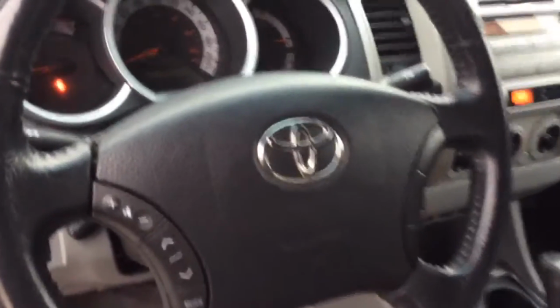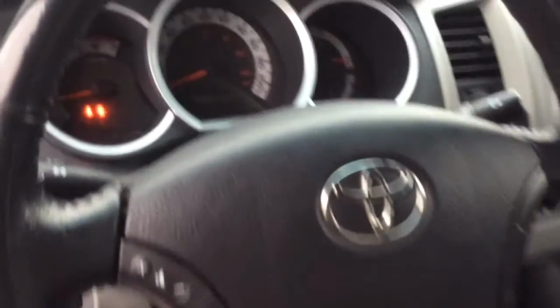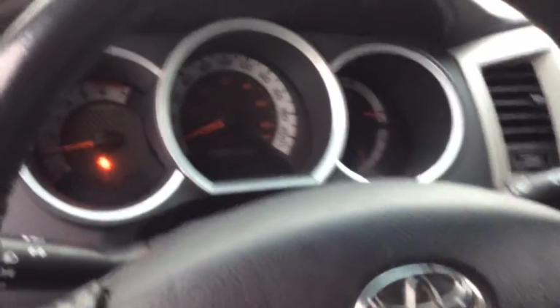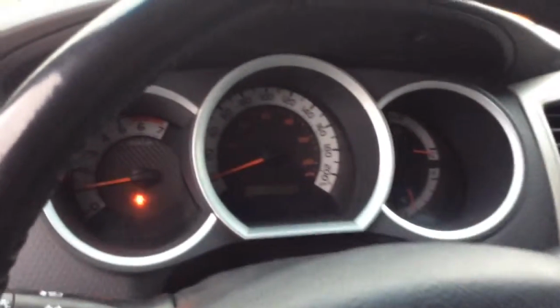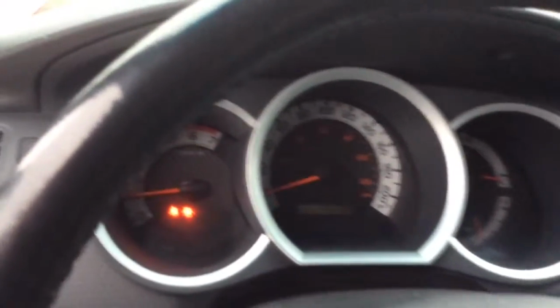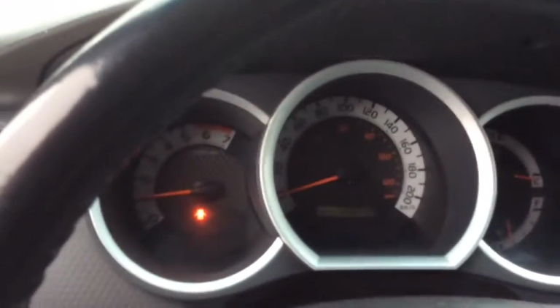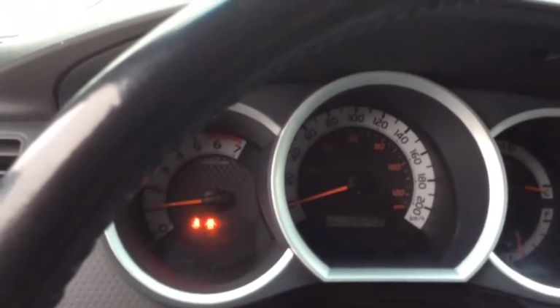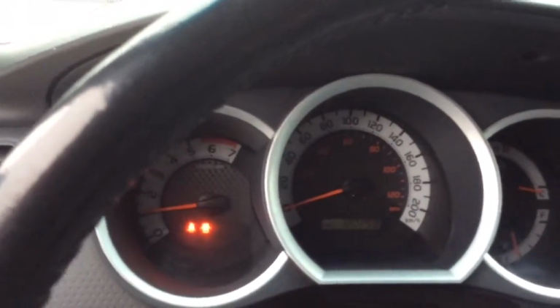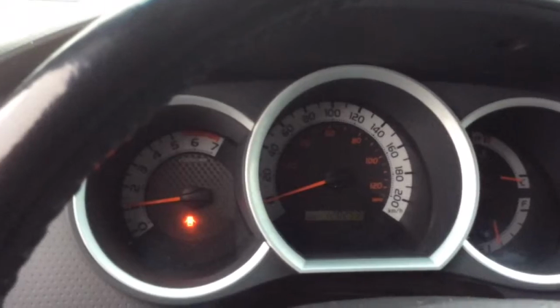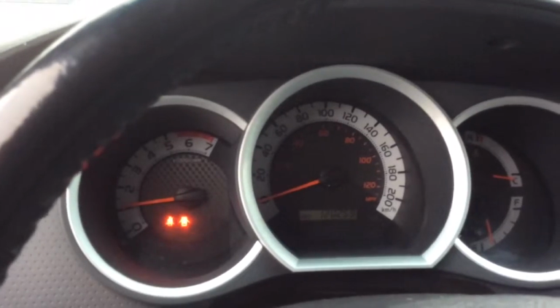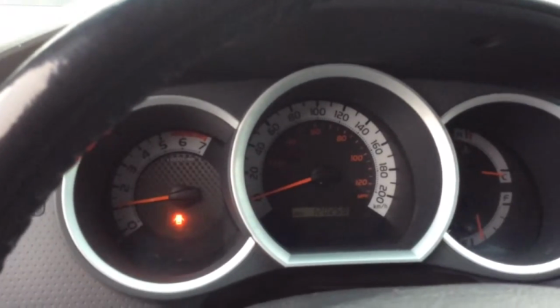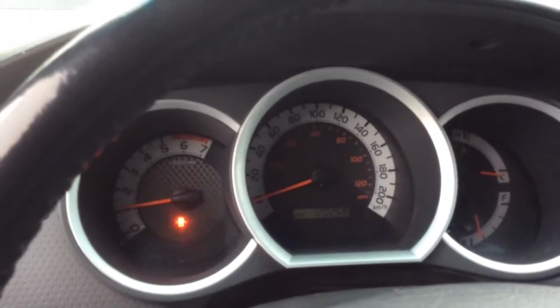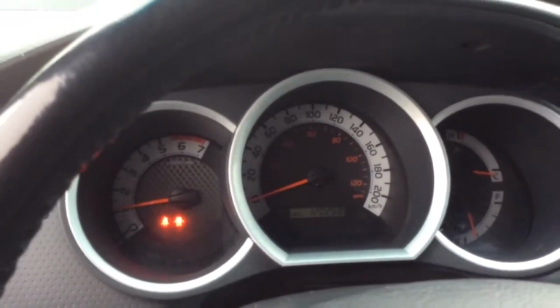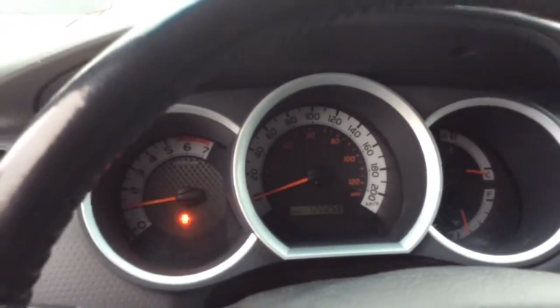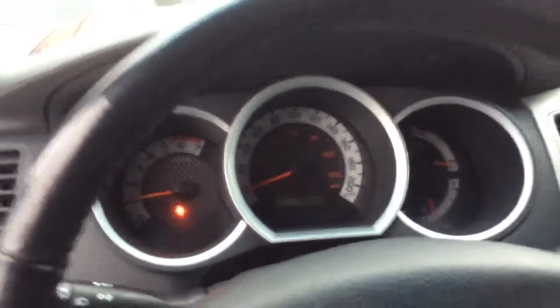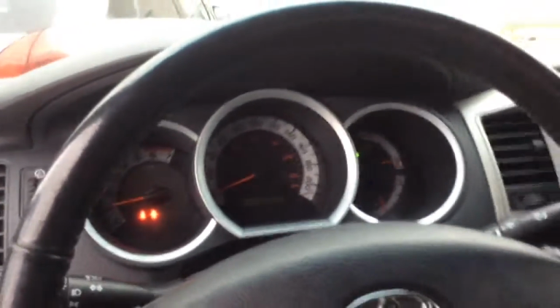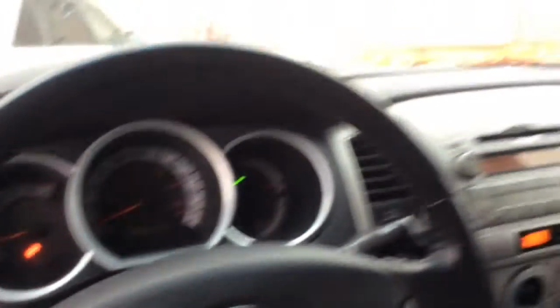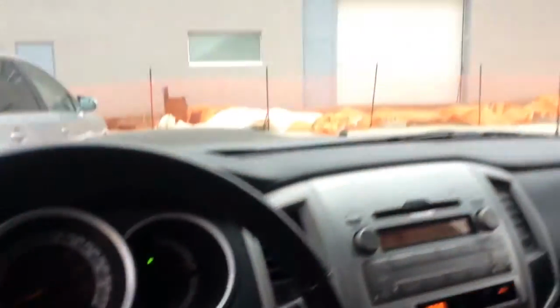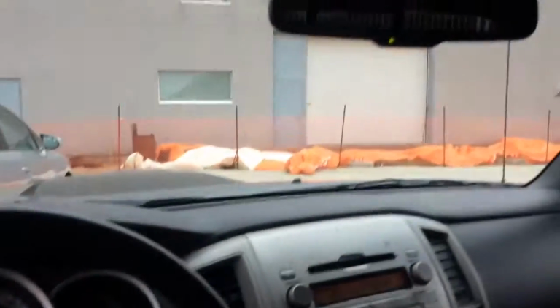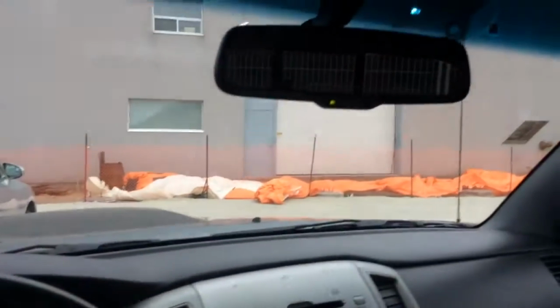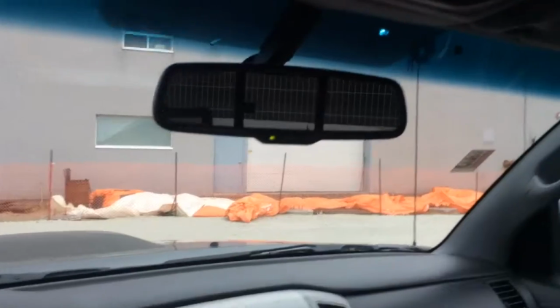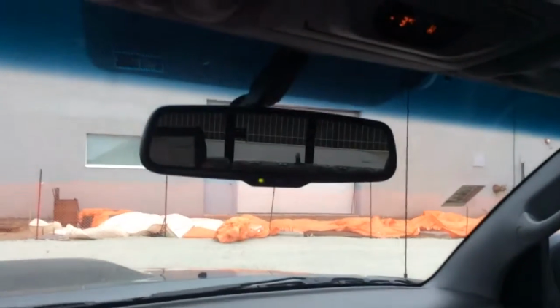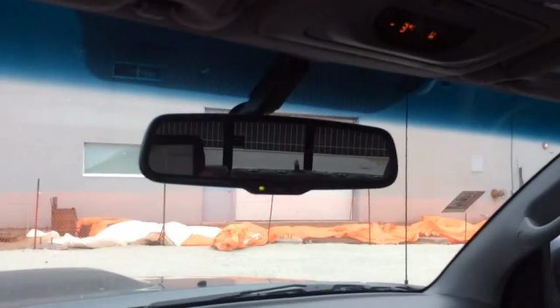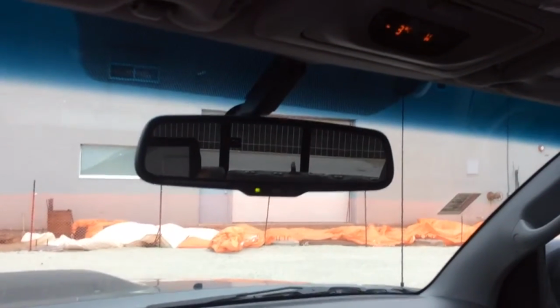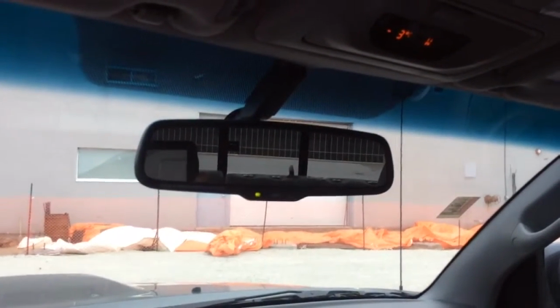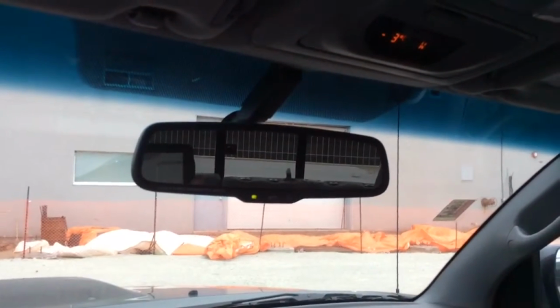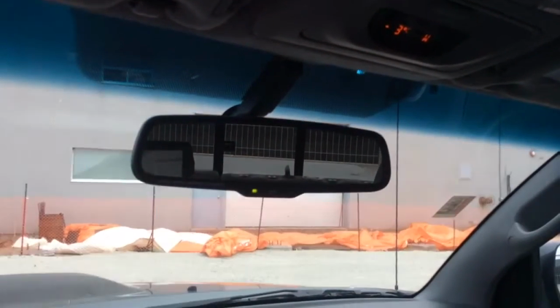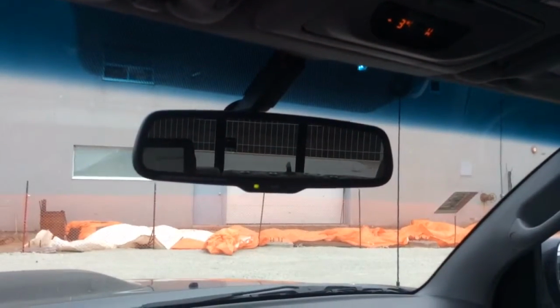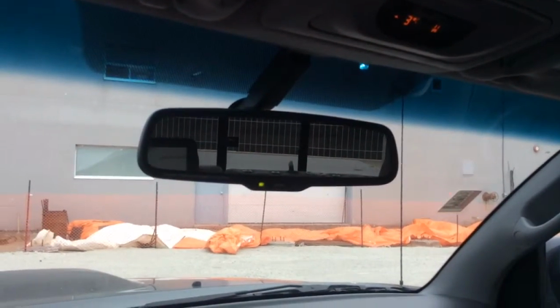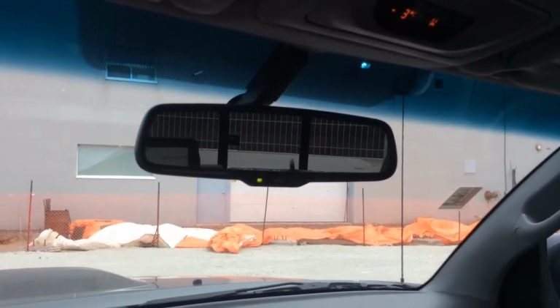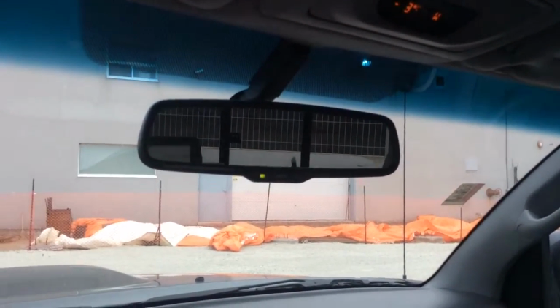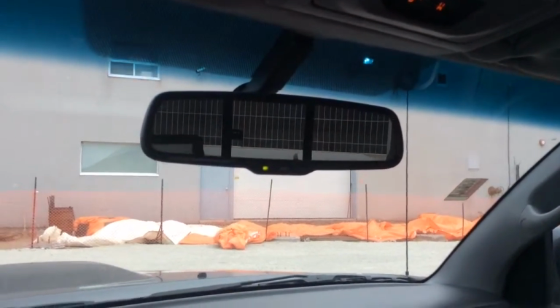Here's a look at the dashboard. This Tacoma has 120,259 km on it. And there's a look at the mirror — when the Tacoma is in reverse, it's also a backup camera.